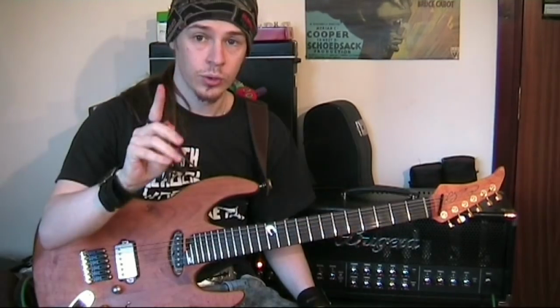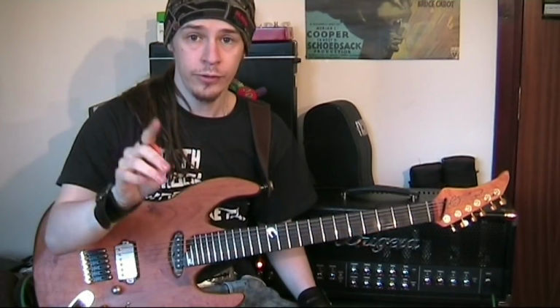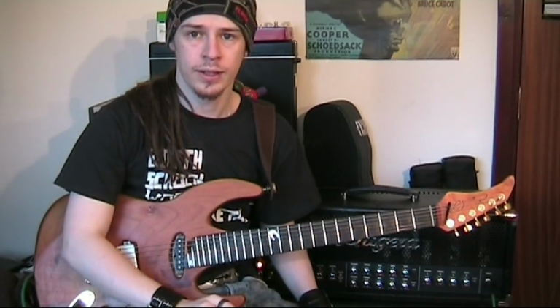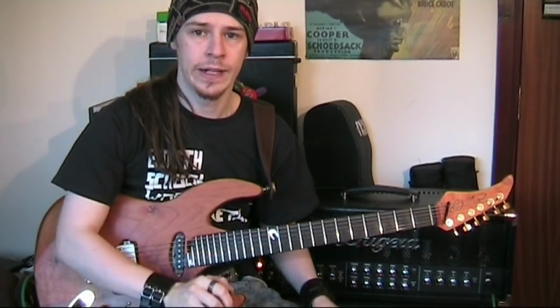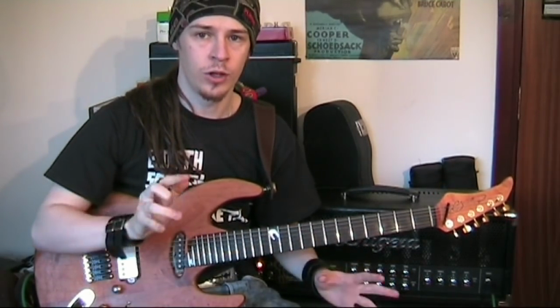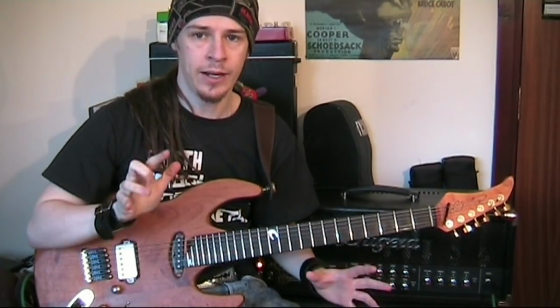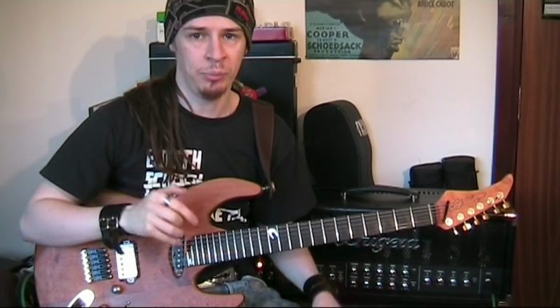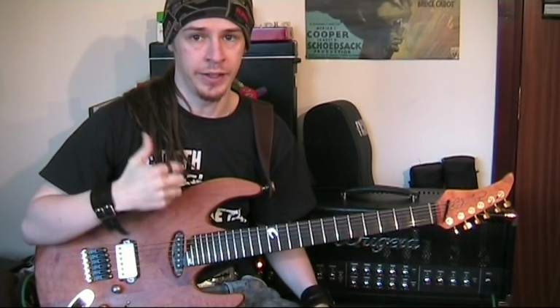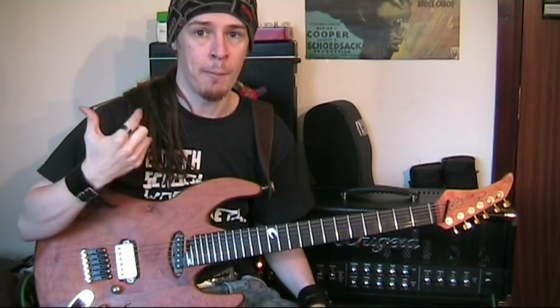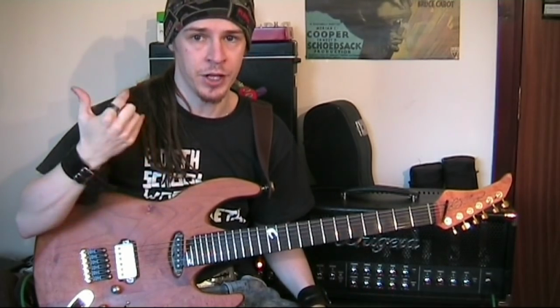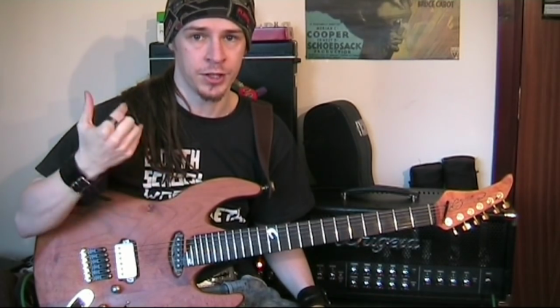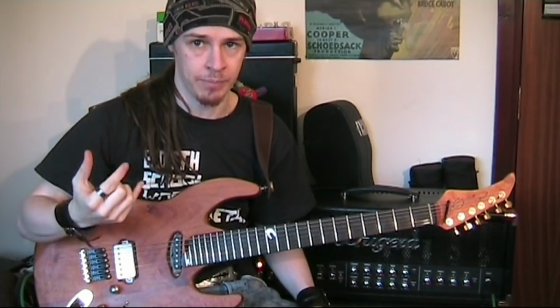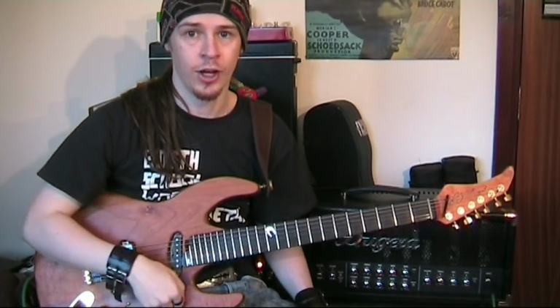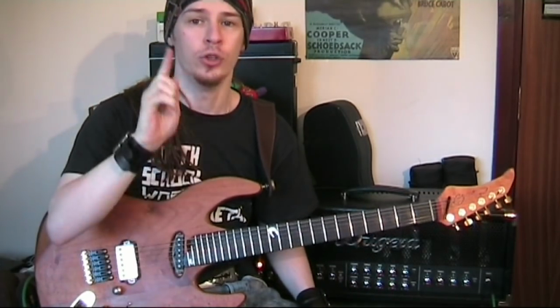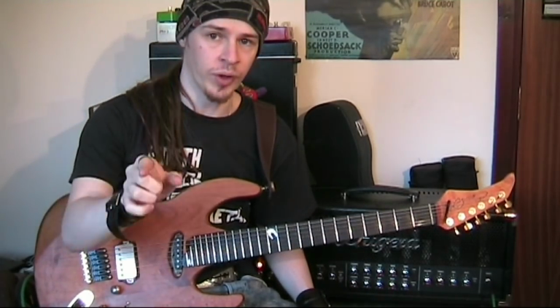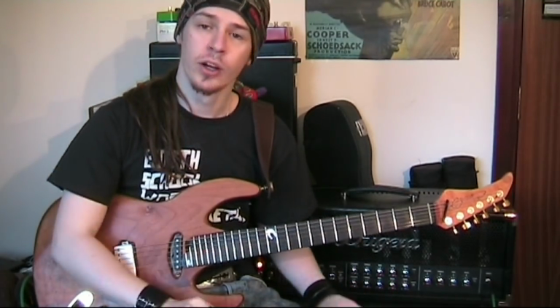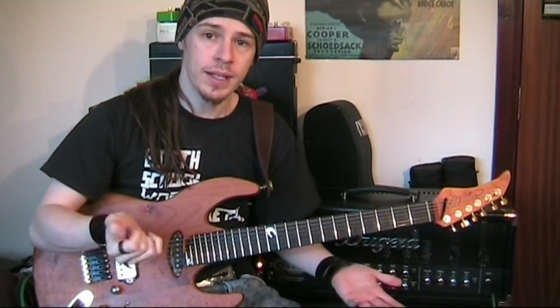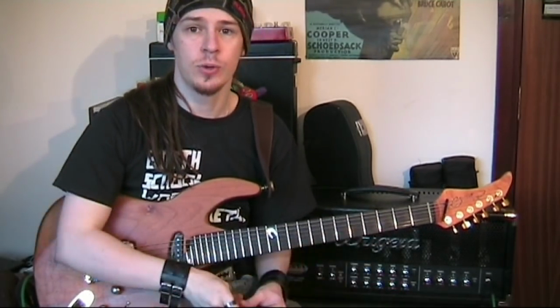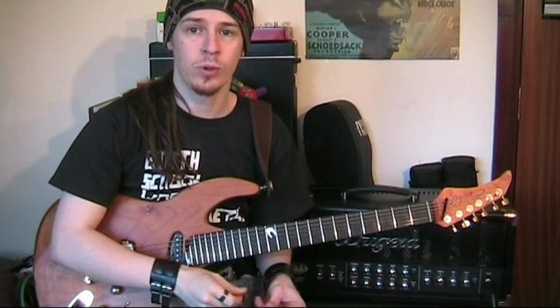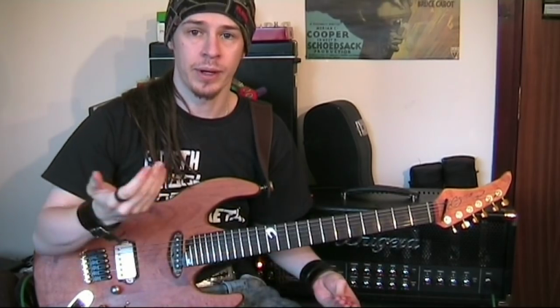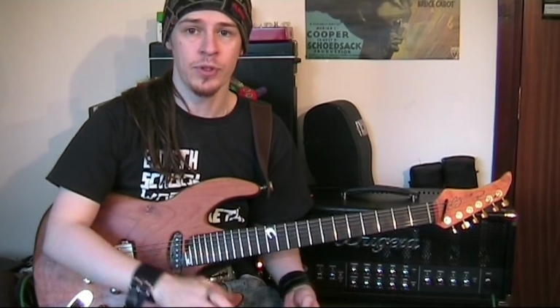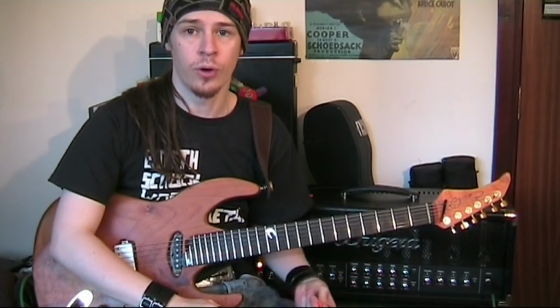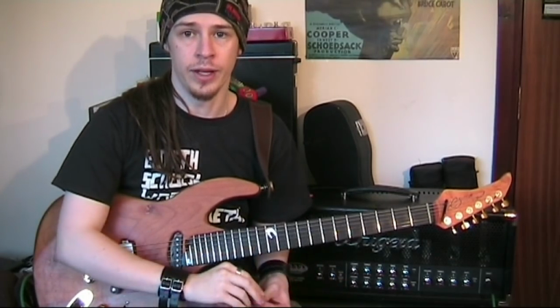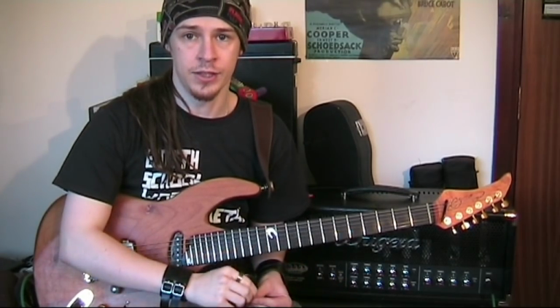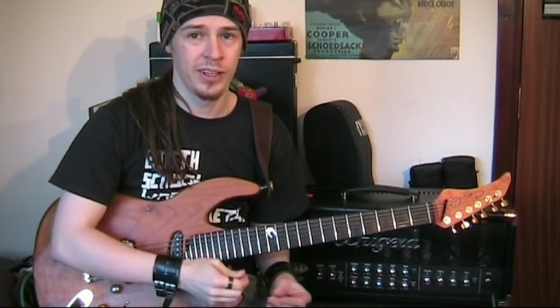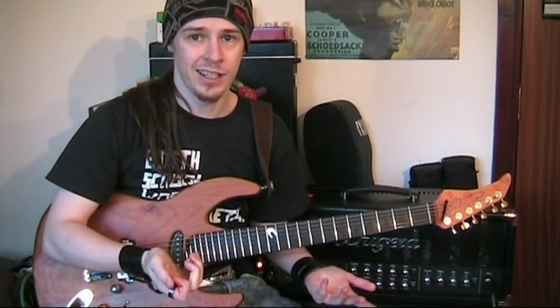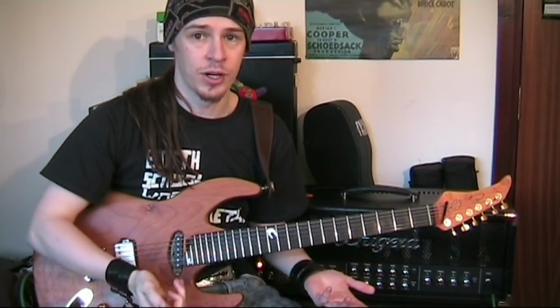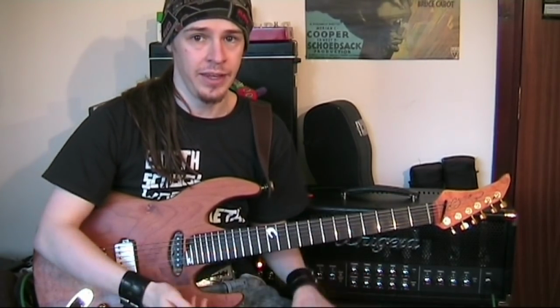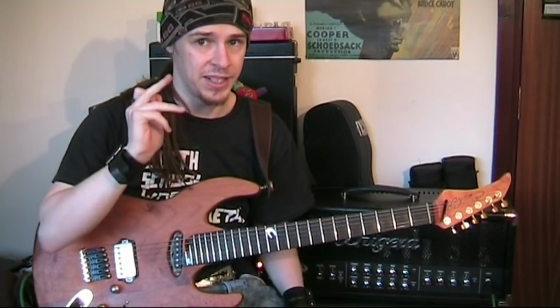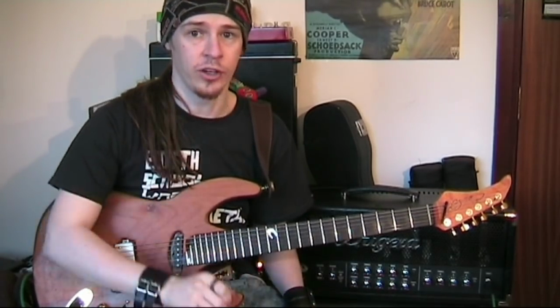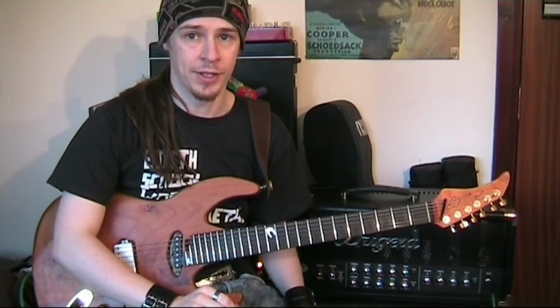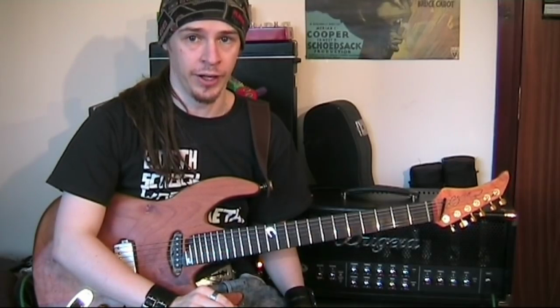Don't be fooled into thinking you need a lot of gain on your amplifier to get pinched harmonics to scream. You don't. Go and listen to people like Billy Gibbons of ZZ Top — he doesn't have too much gain there, but he's still getting great pinched harmonics.